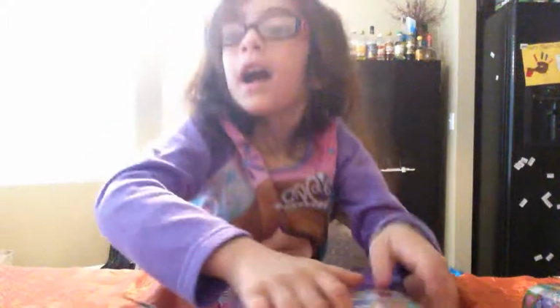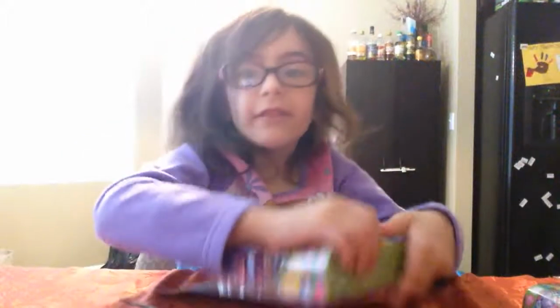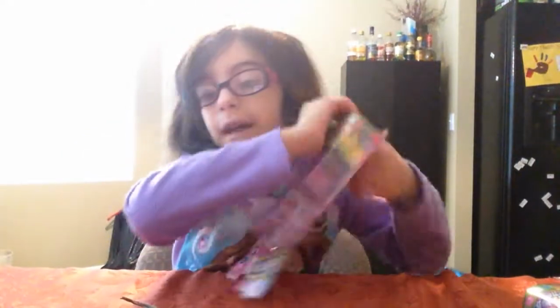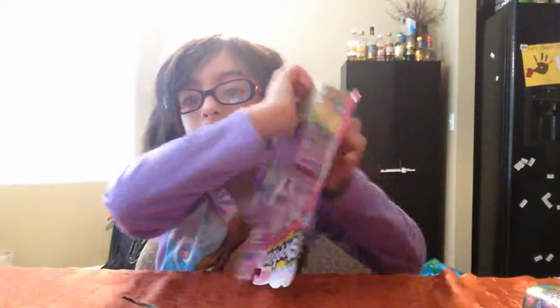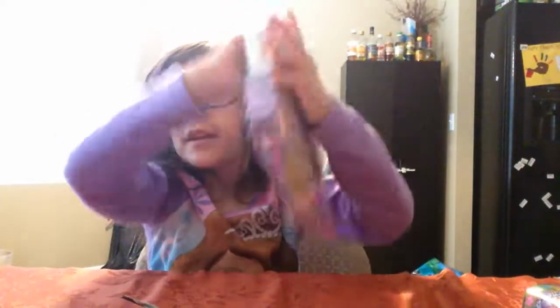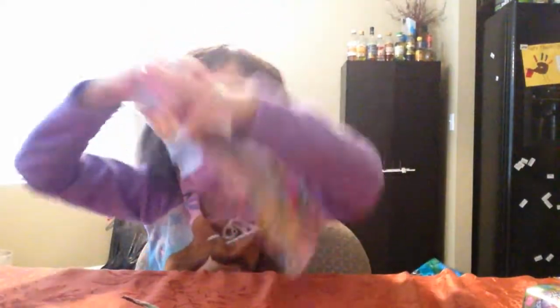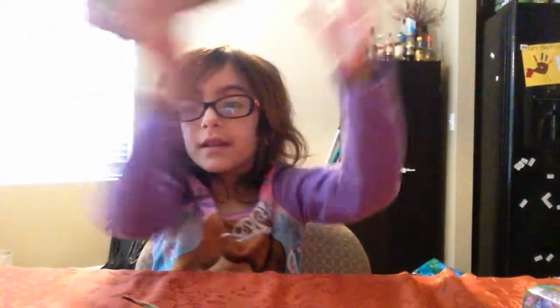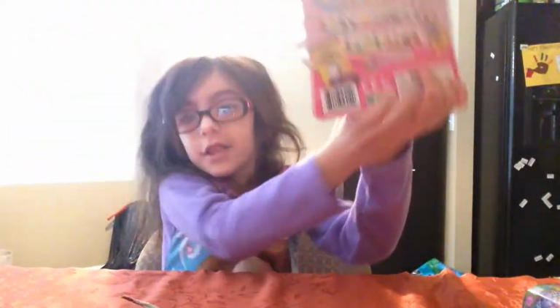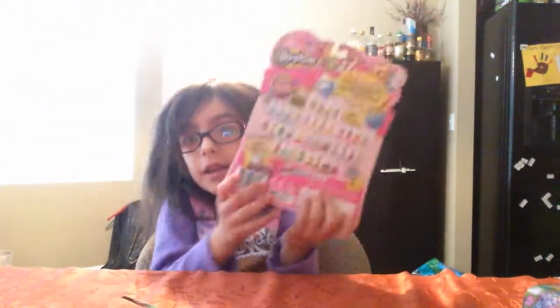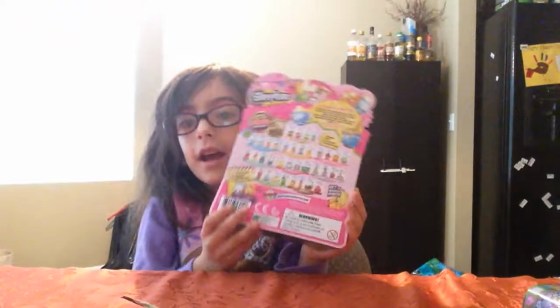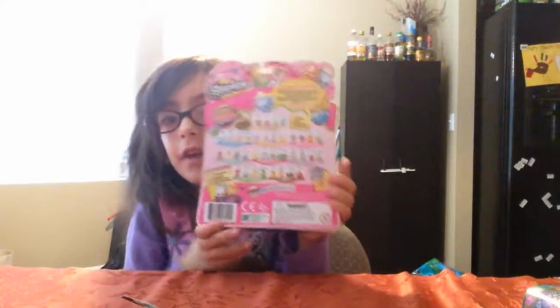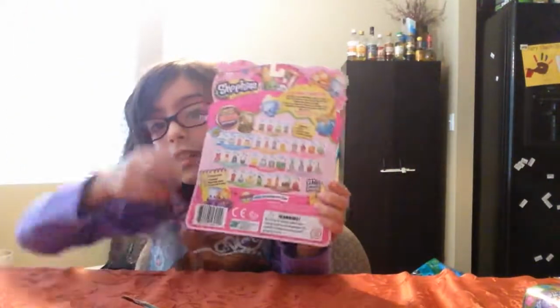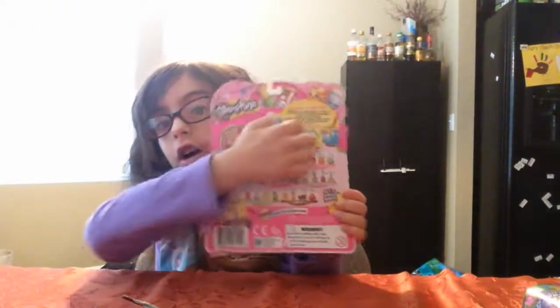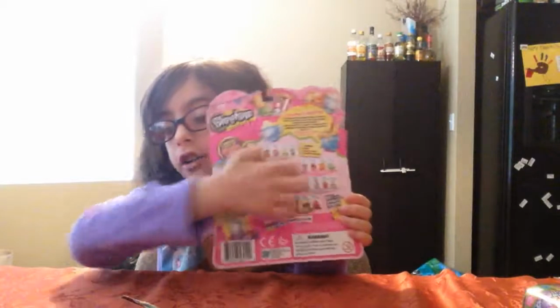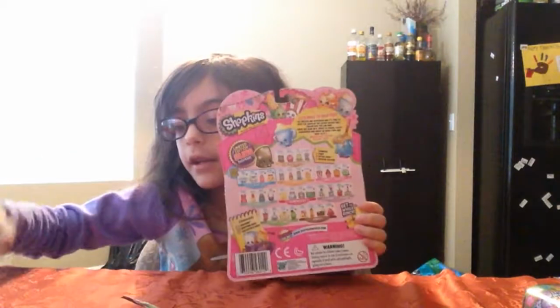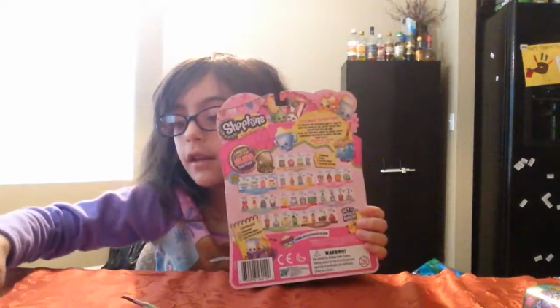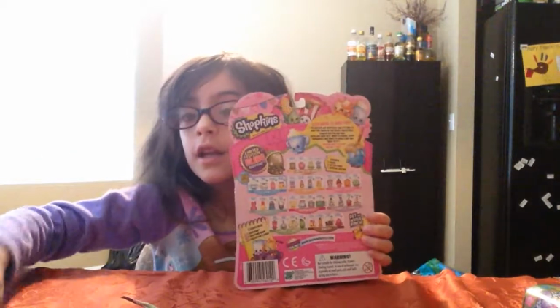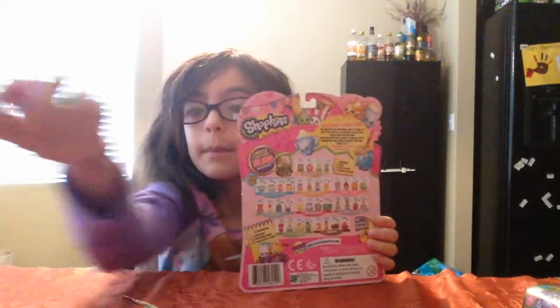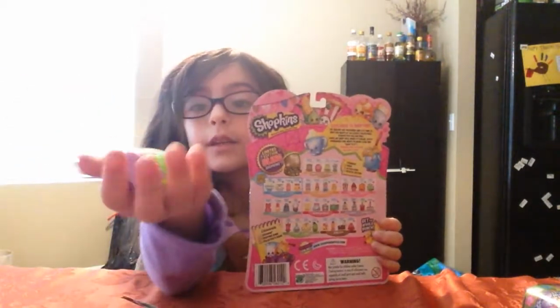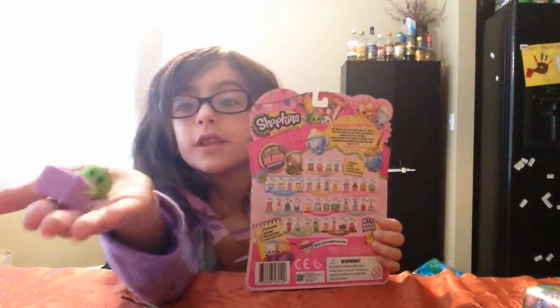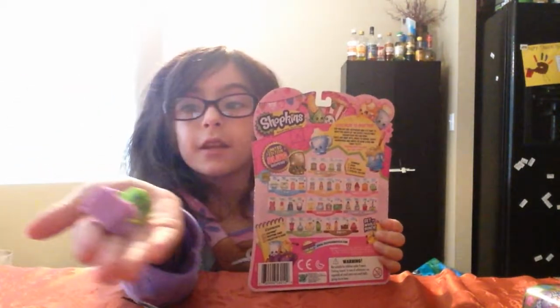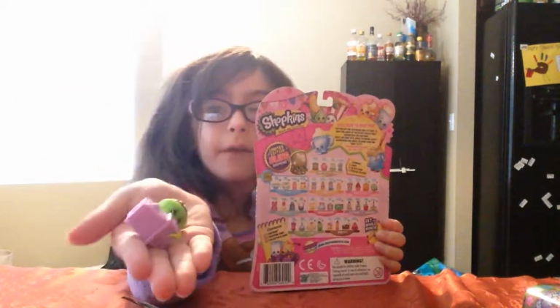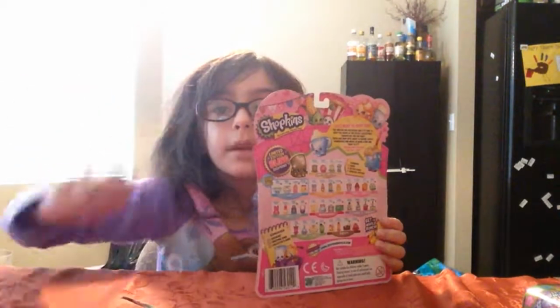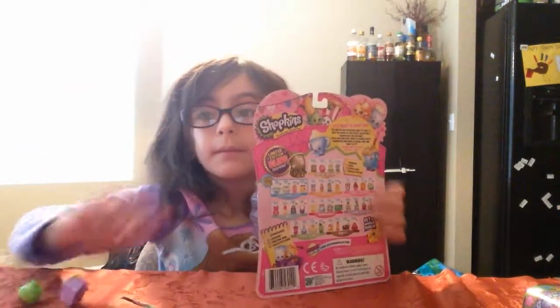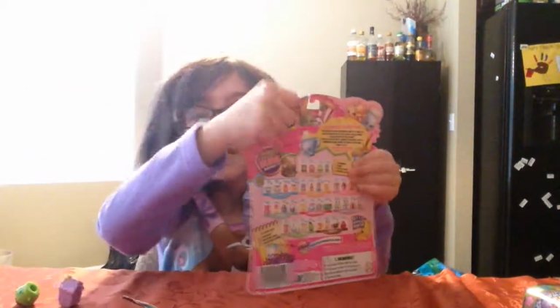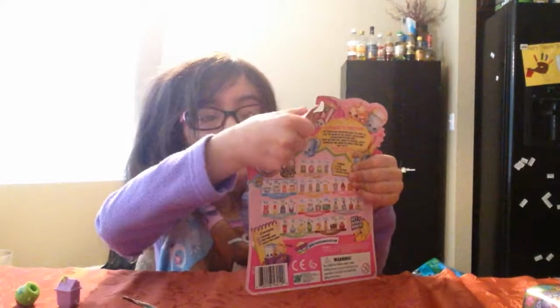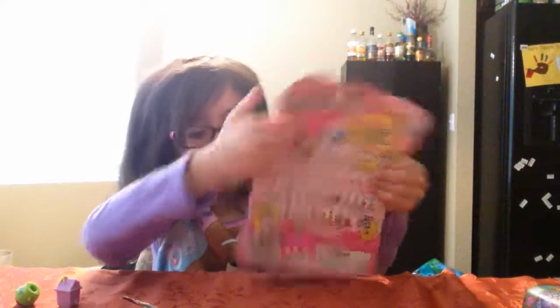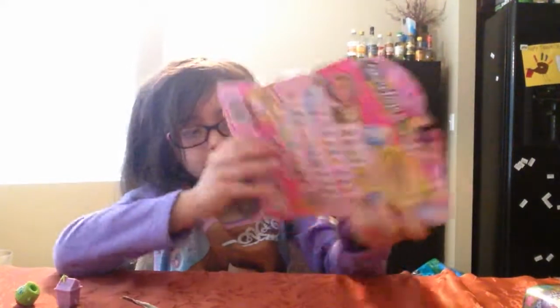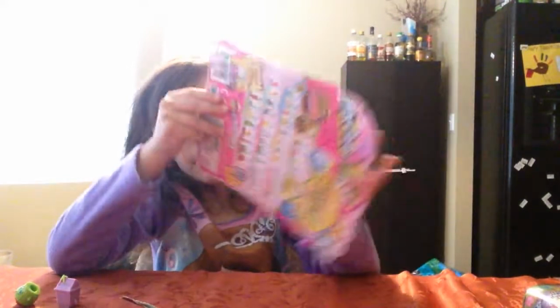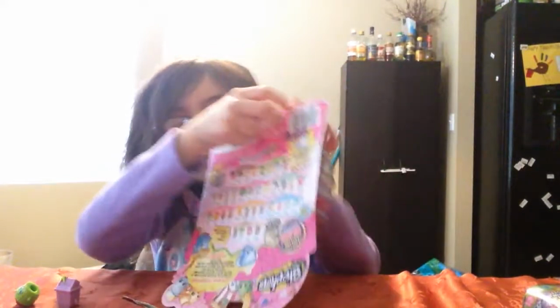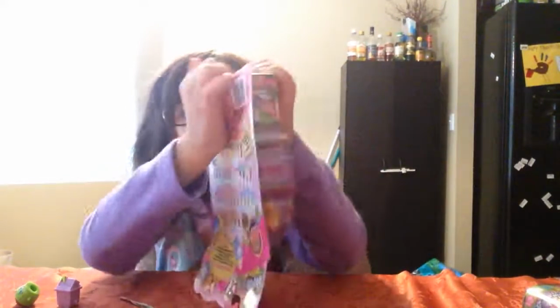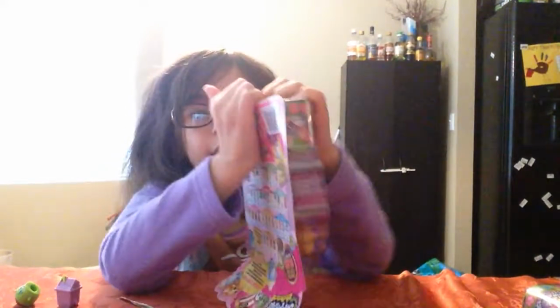Hi everybody! Today we're going to open some Shopkins. I have this, and here are all the Shopkins. Here are my only two Shopkins I got from here. And now I'm going to open this — I'm going to open it from the bottom.